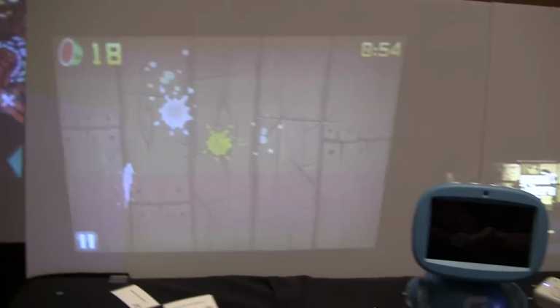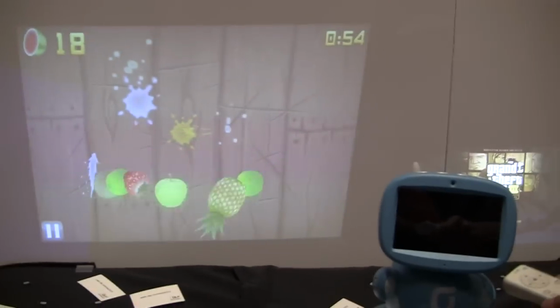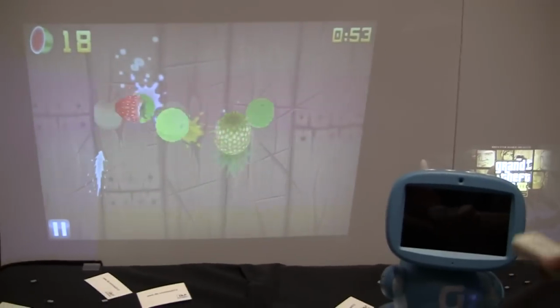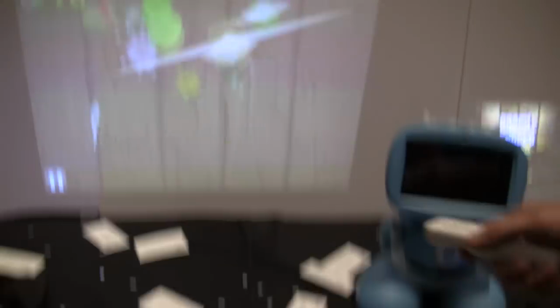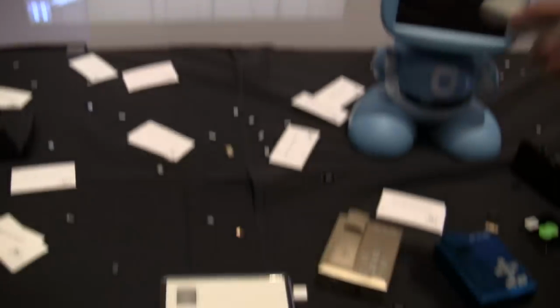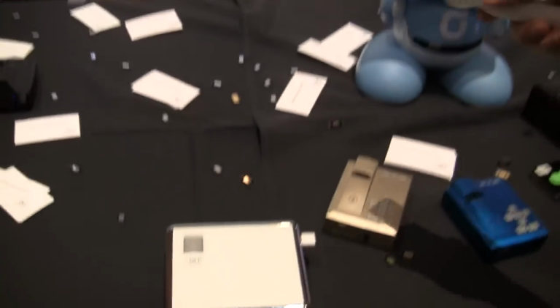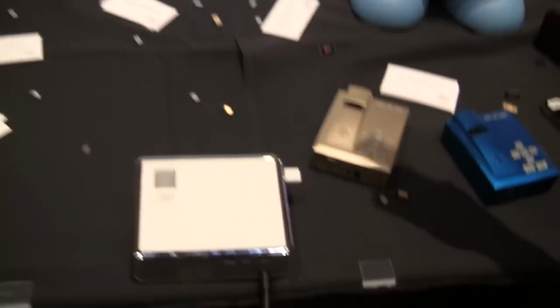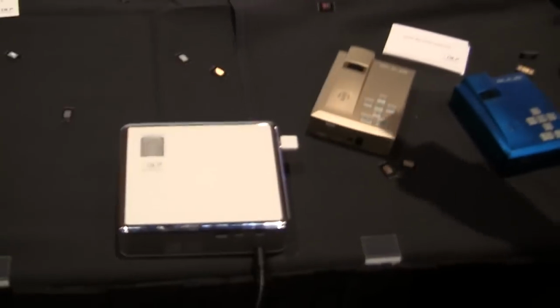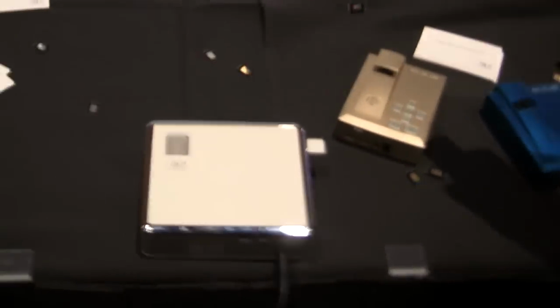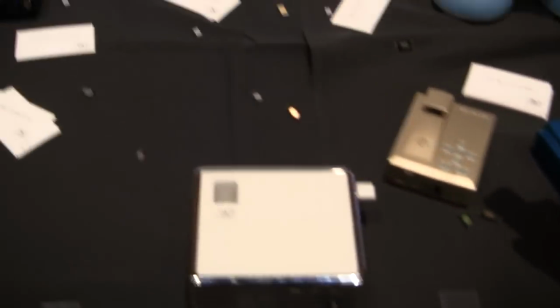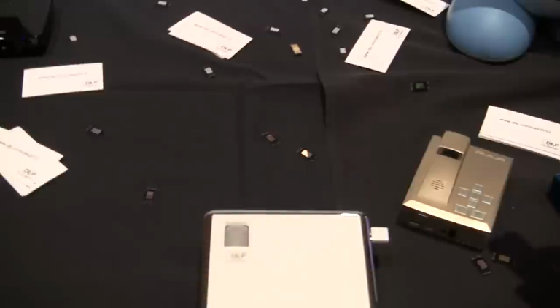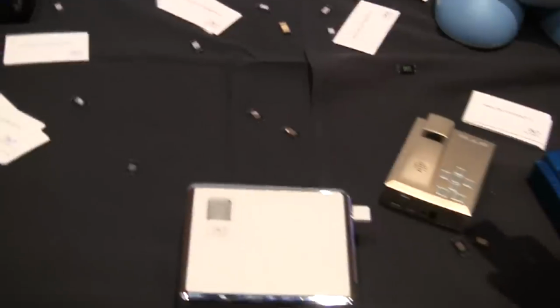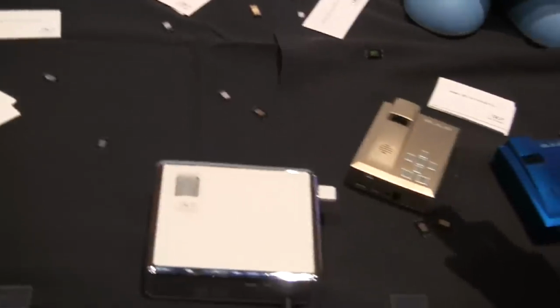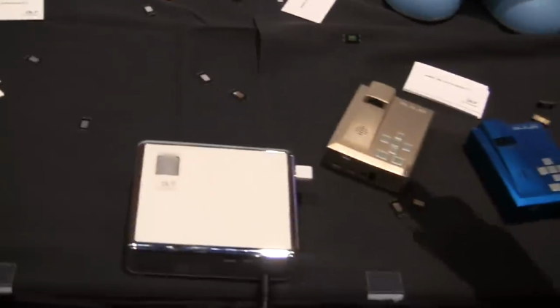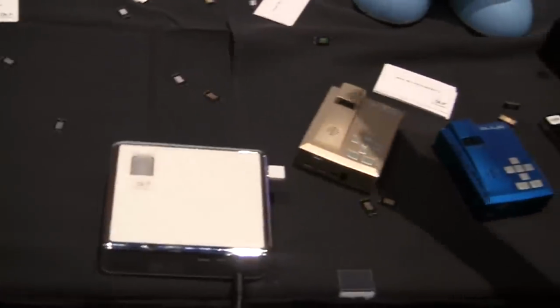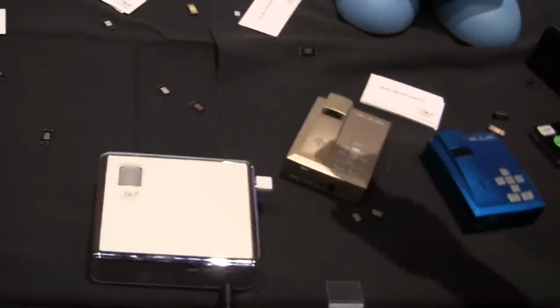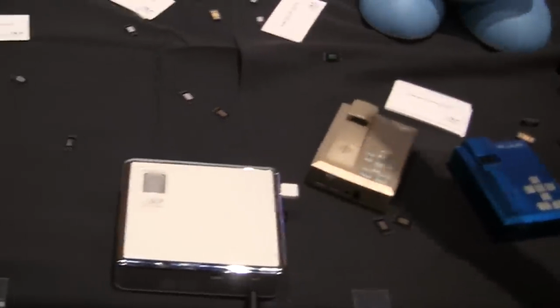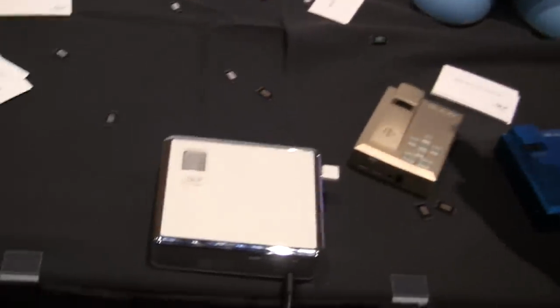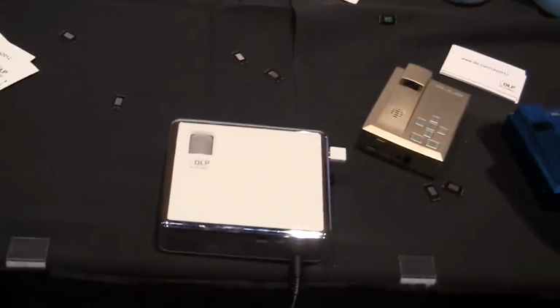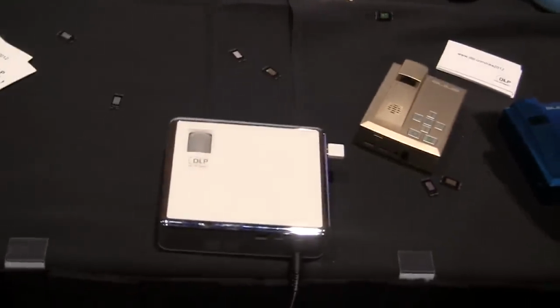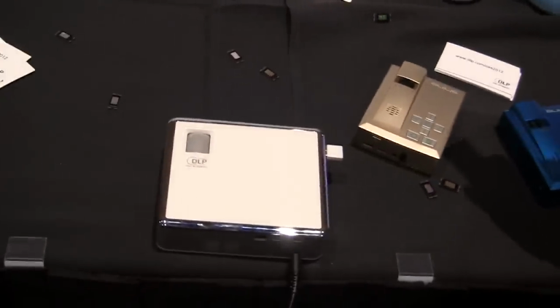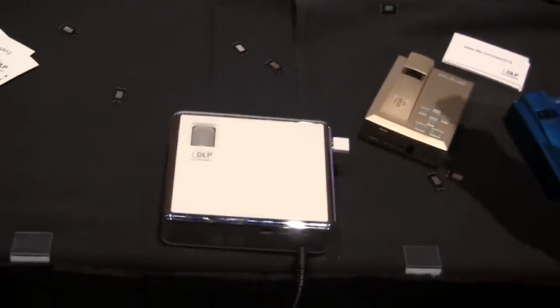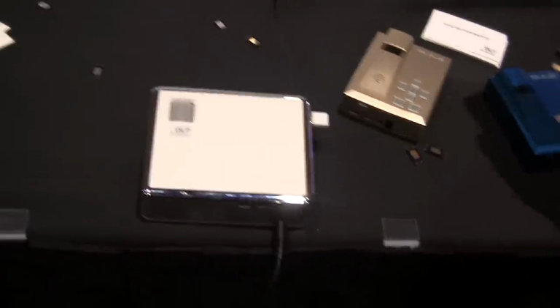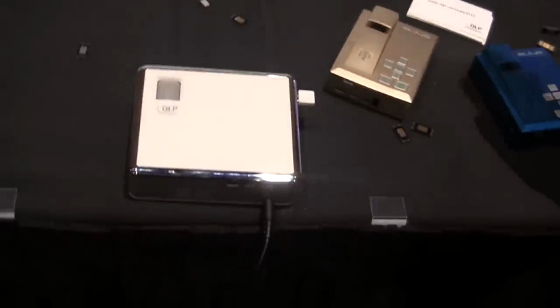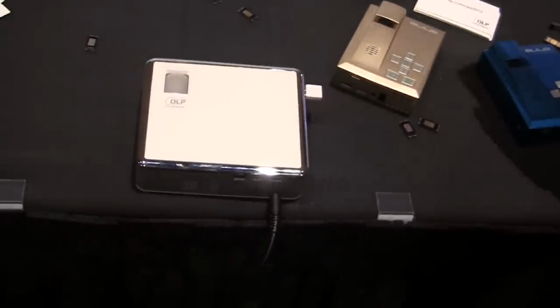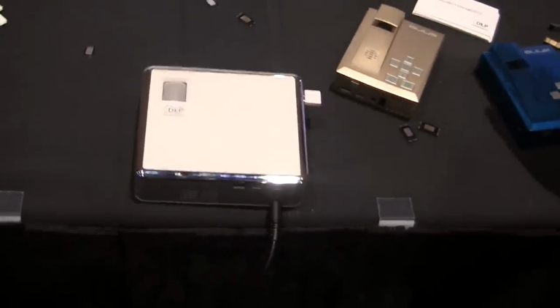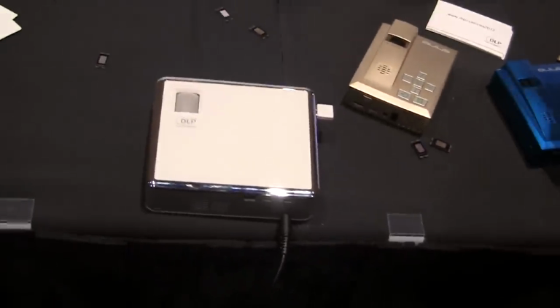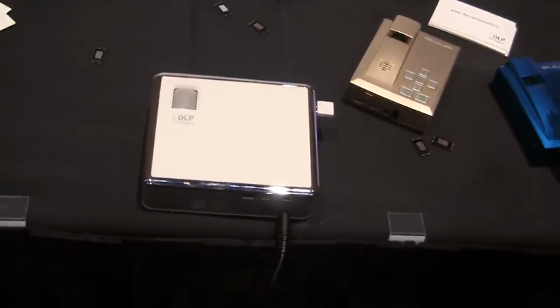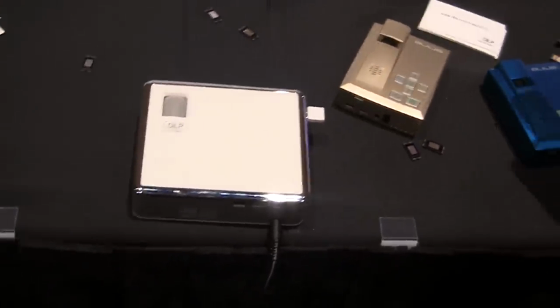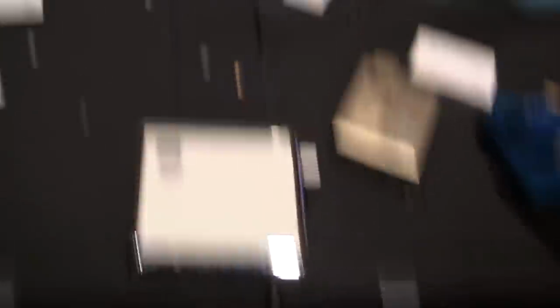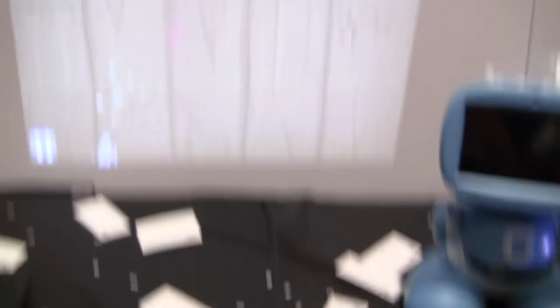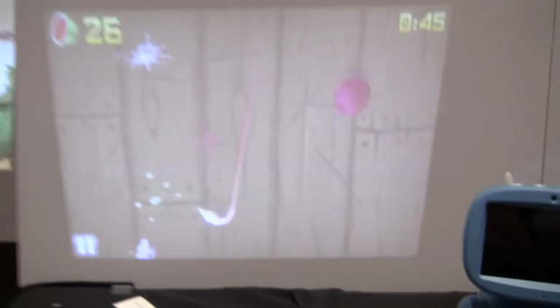Could this box be used as an Android set-top box where you could hook up a wireless keyboard and mouse, watch movies, and so on? That's exactly right.